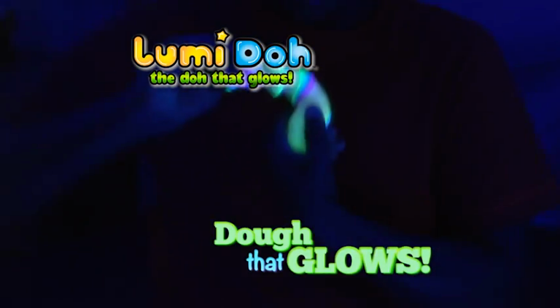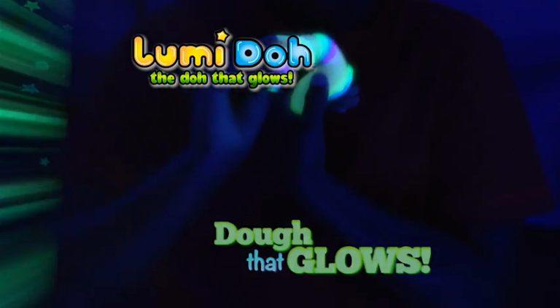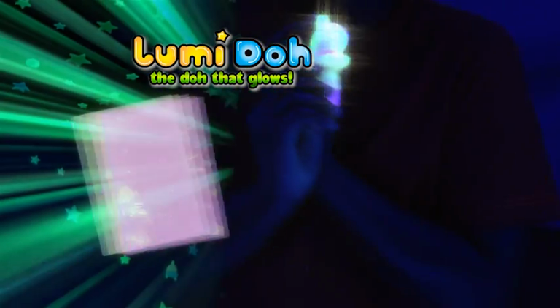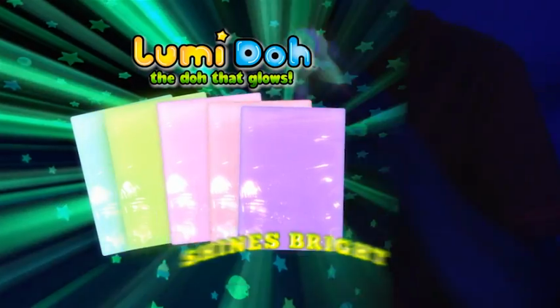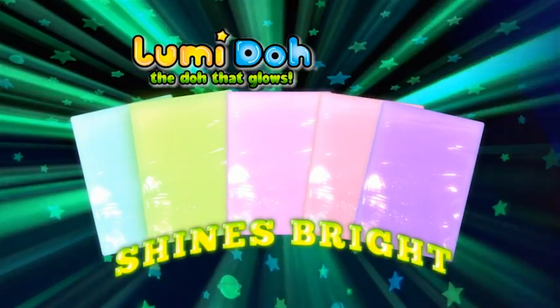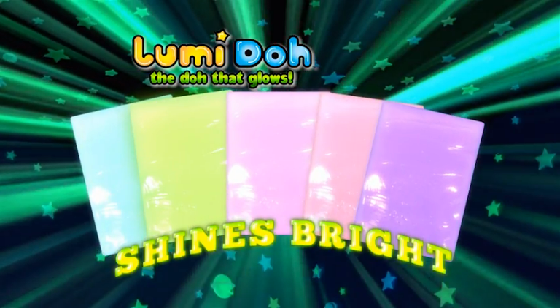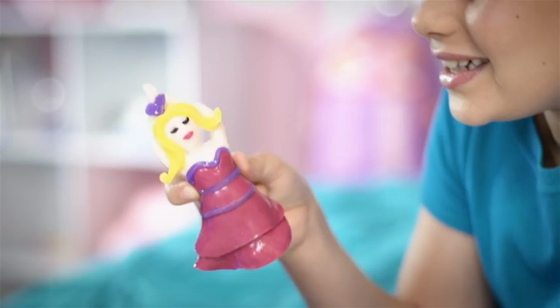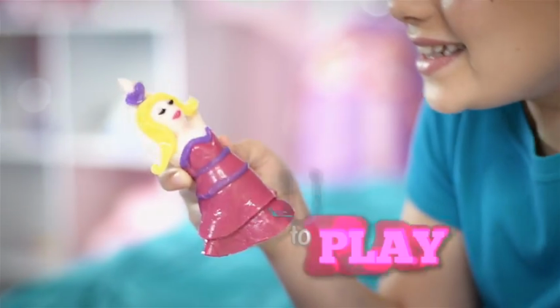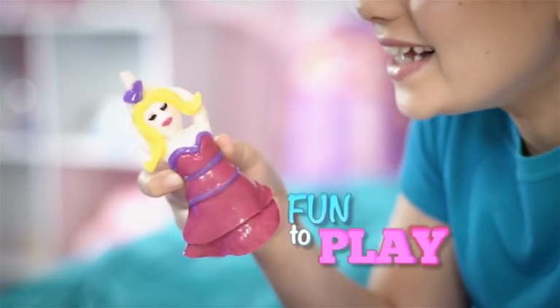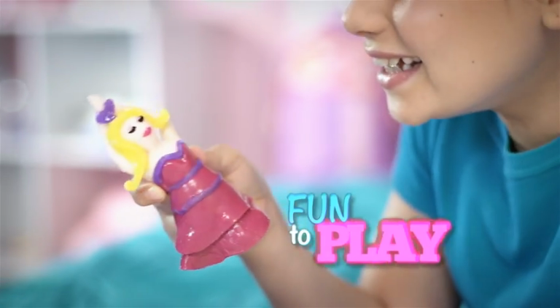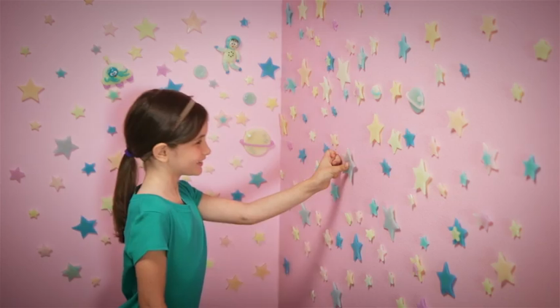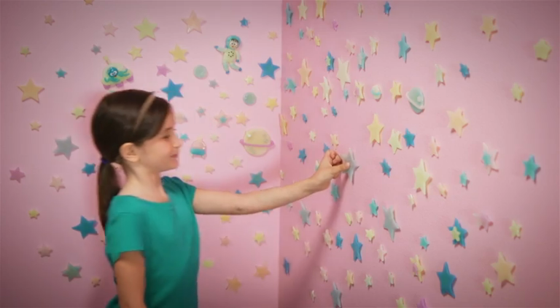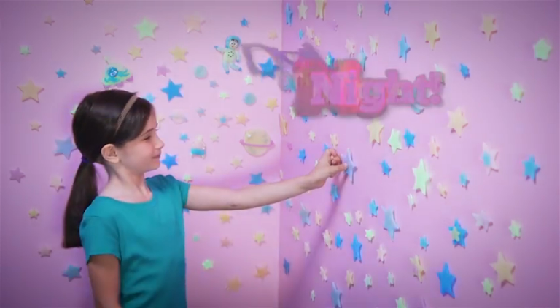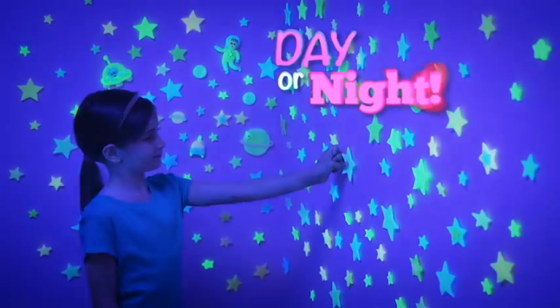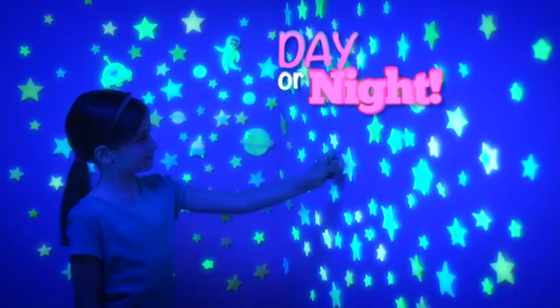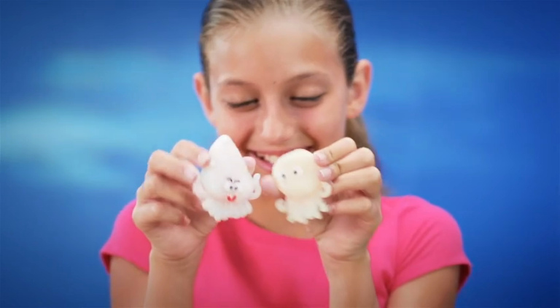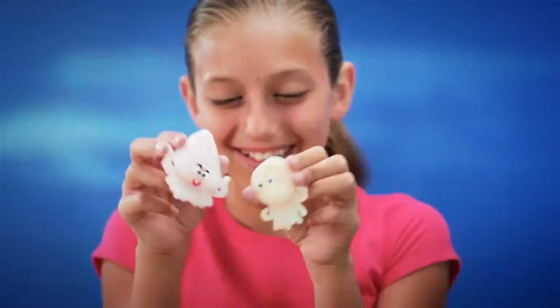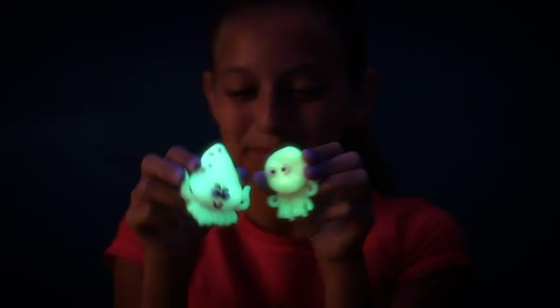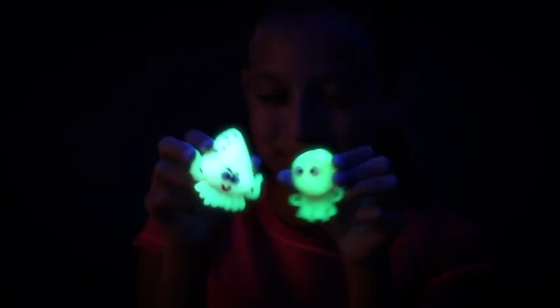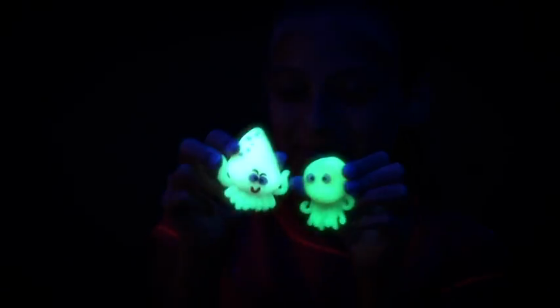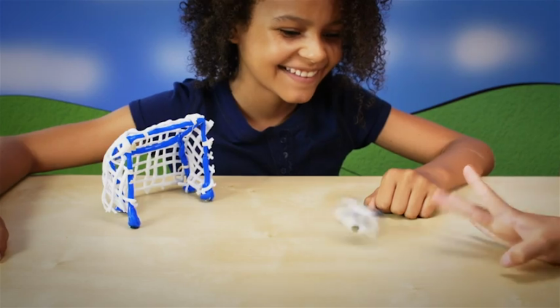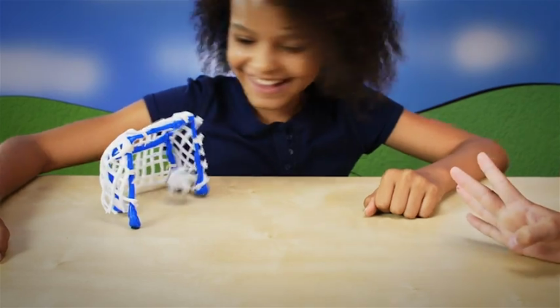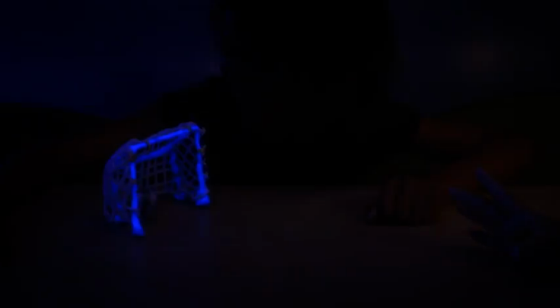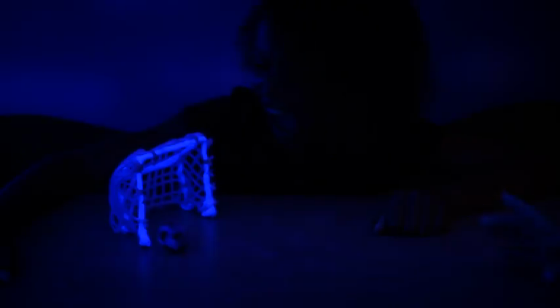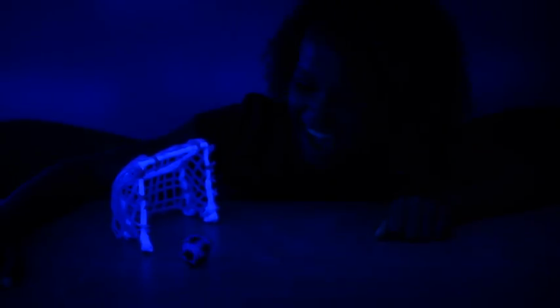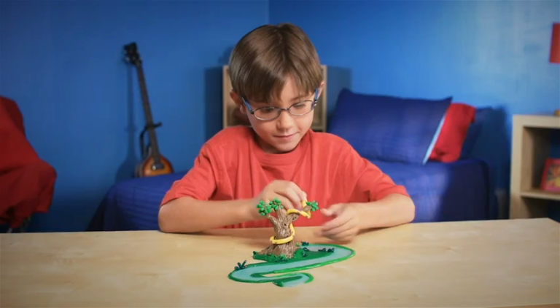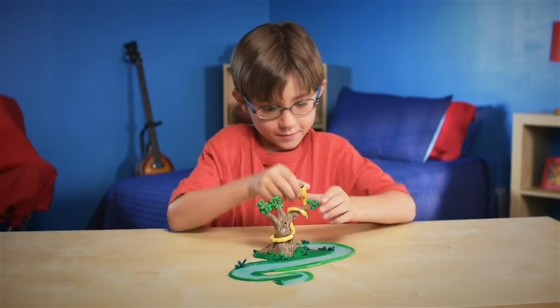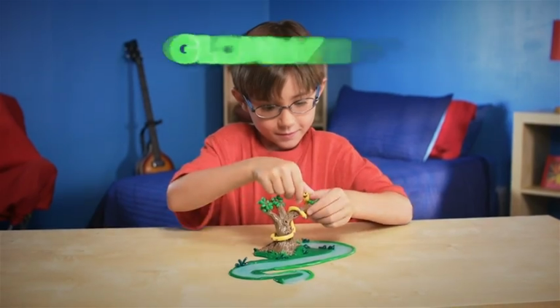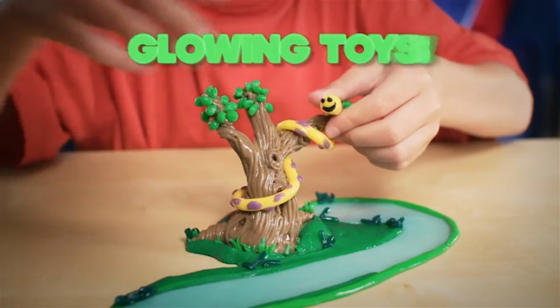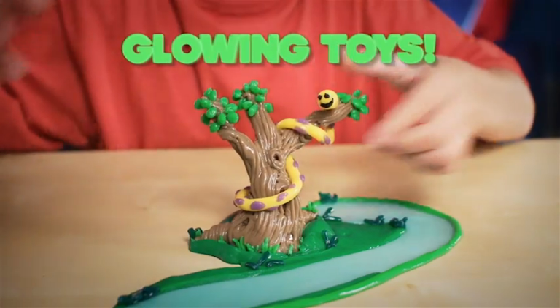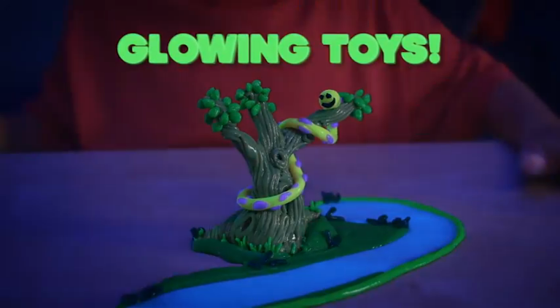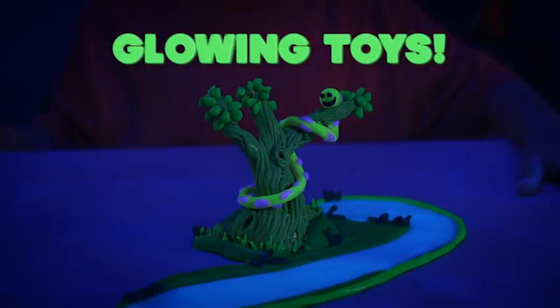The dough that shines bright. The dough that's fun to play with in the day or night. And check this out — it's the only dough that girls and boys can turn into glowing toys.